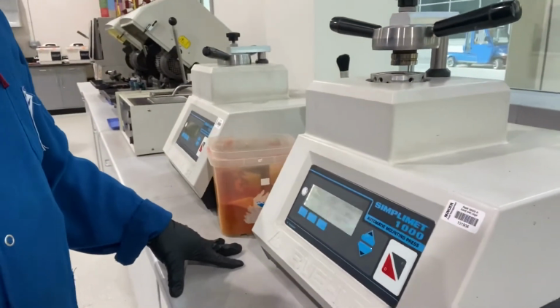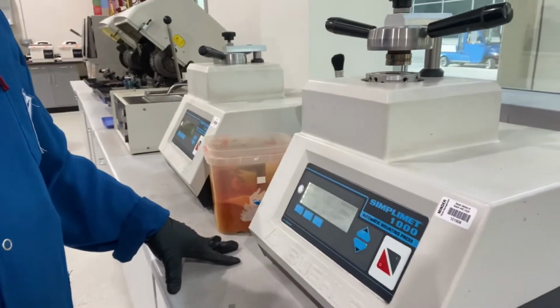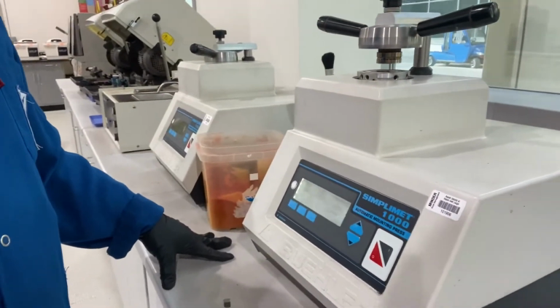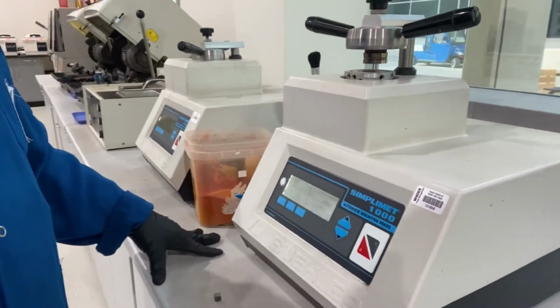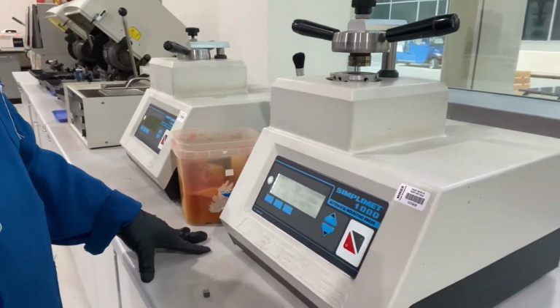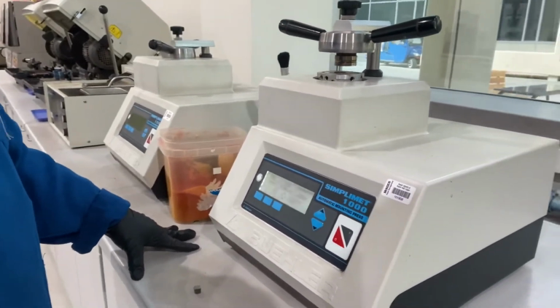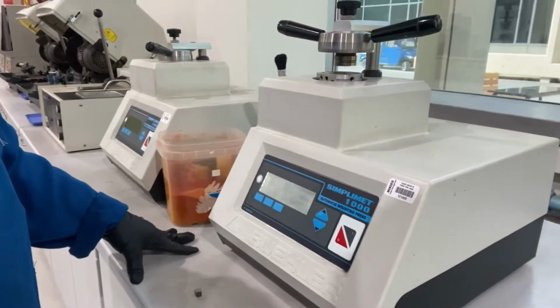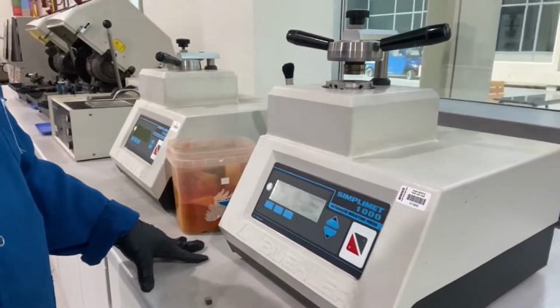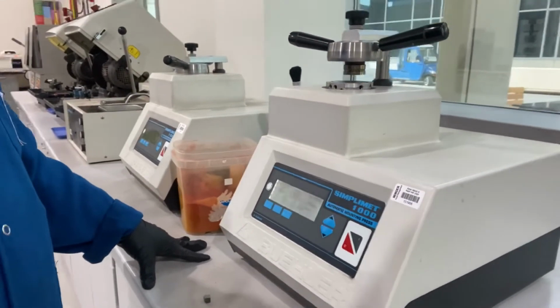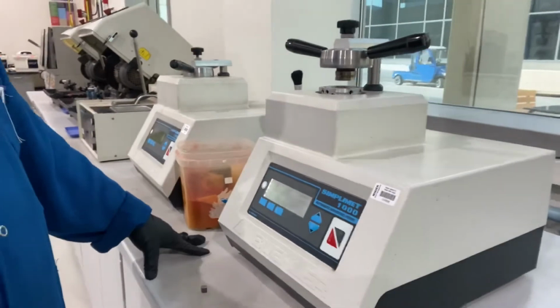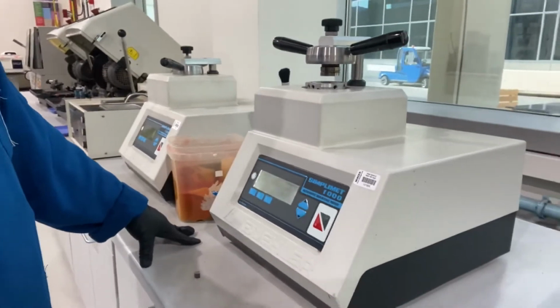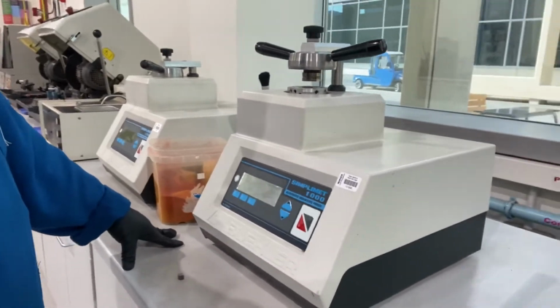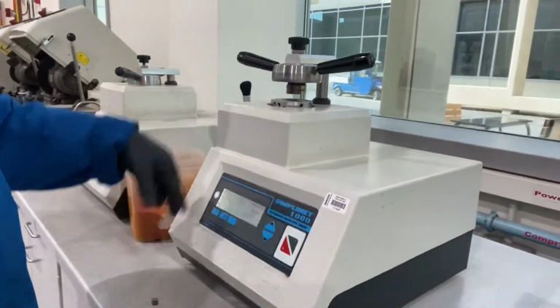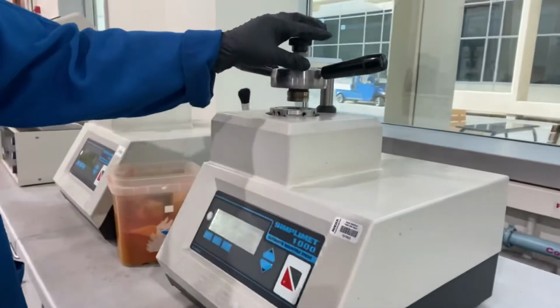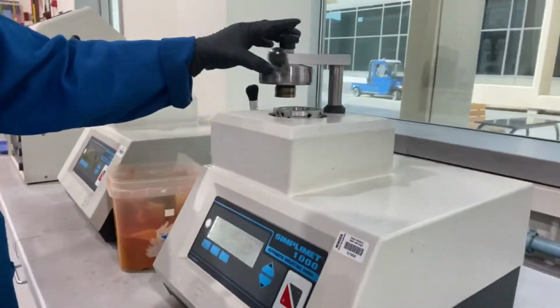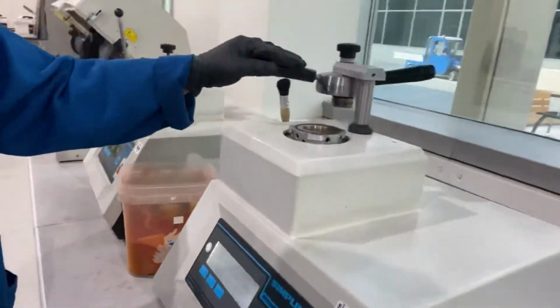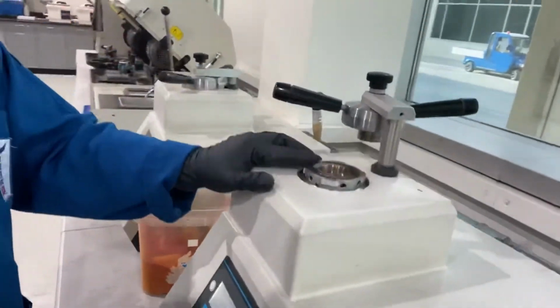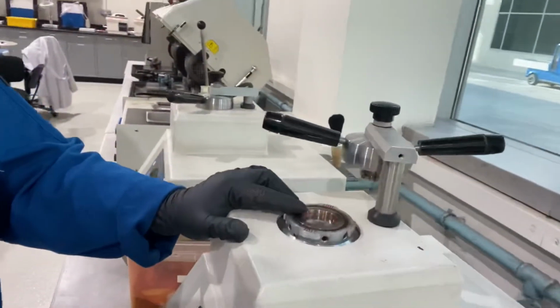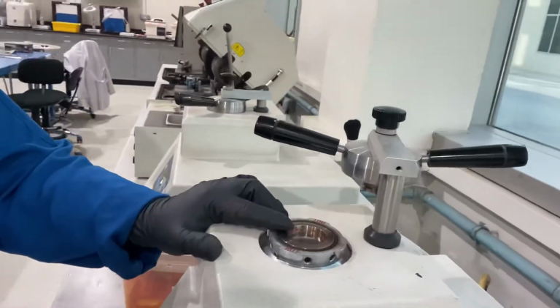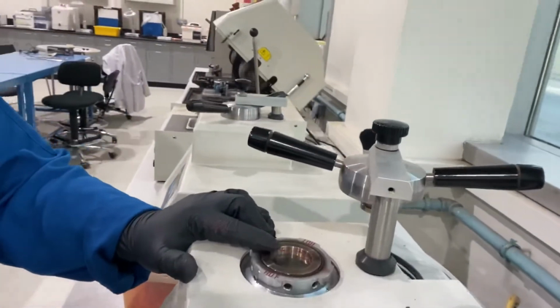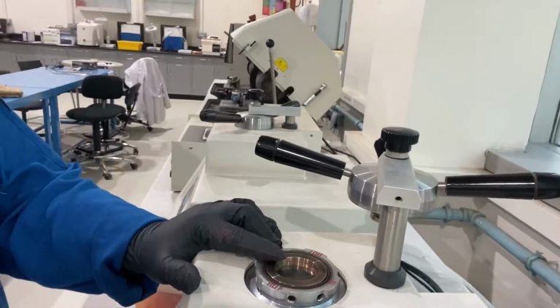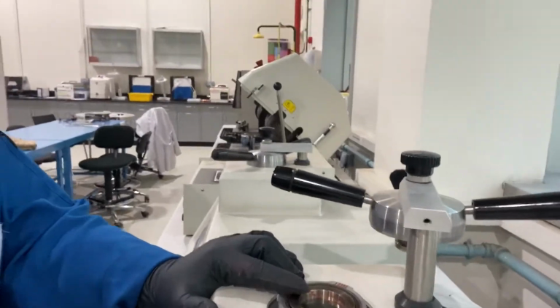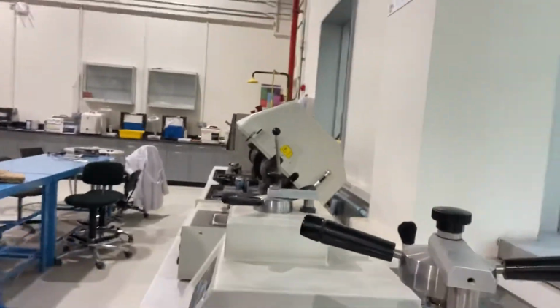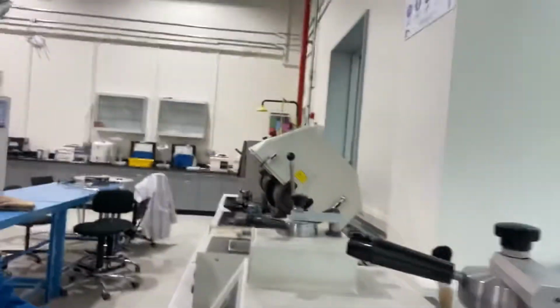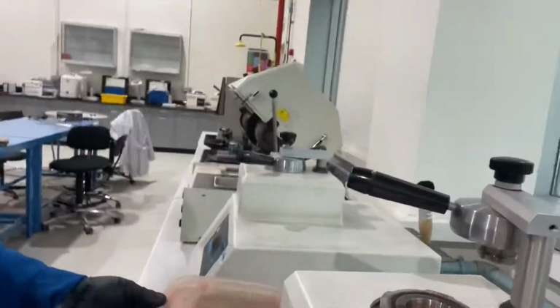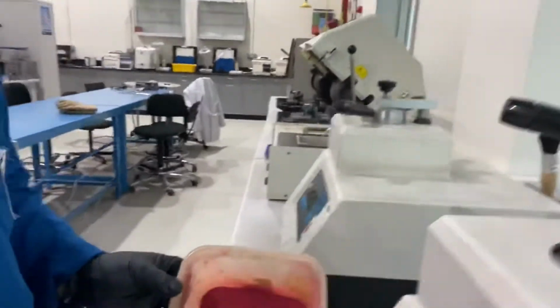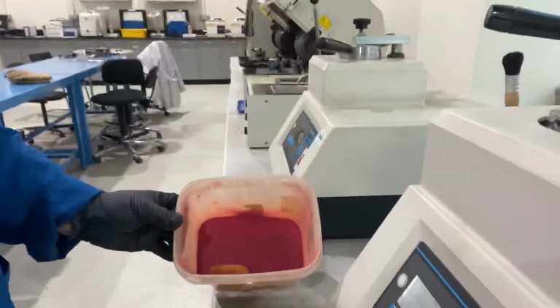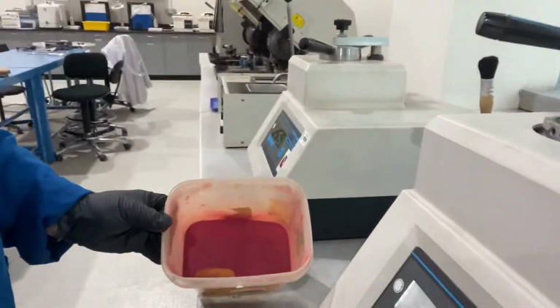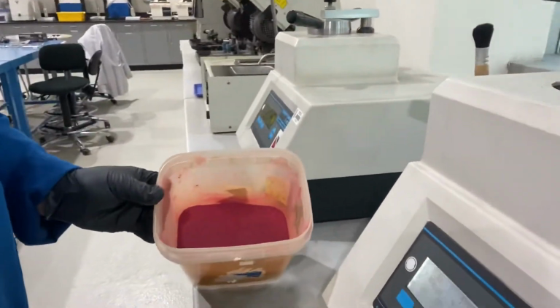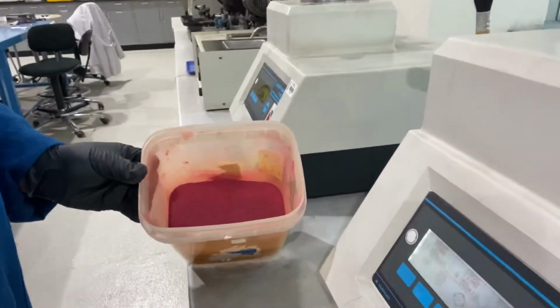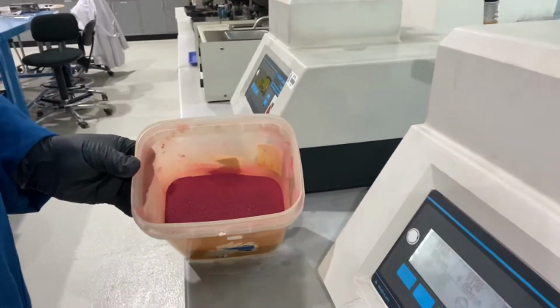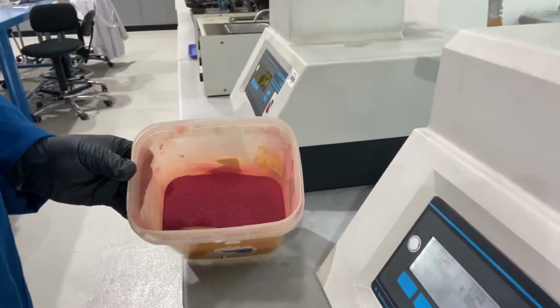Second step is mounting. You need a mounting press, a mold the size of 40 millimeter, and a thermosetting phenolic powder.